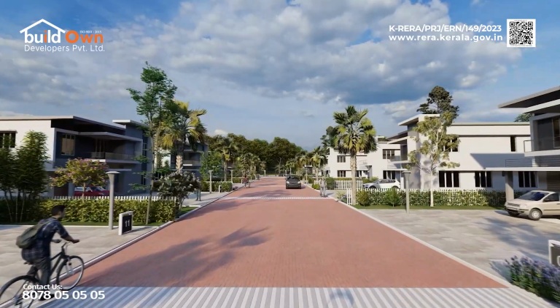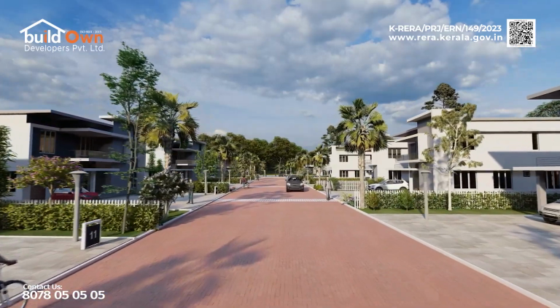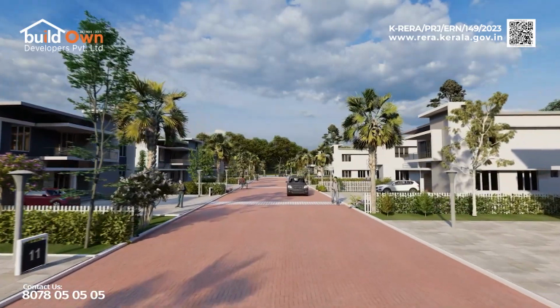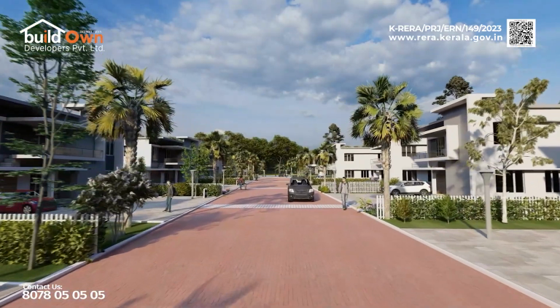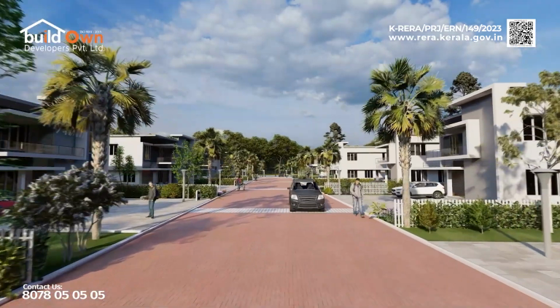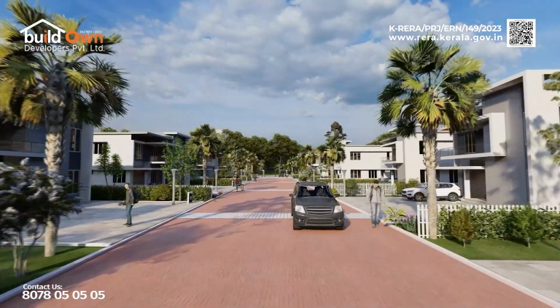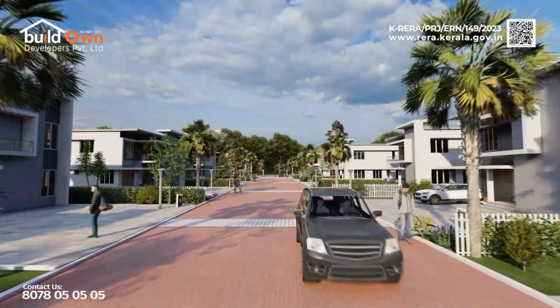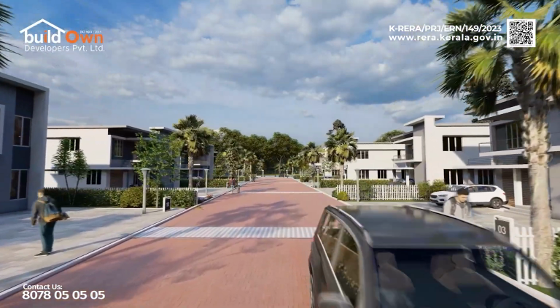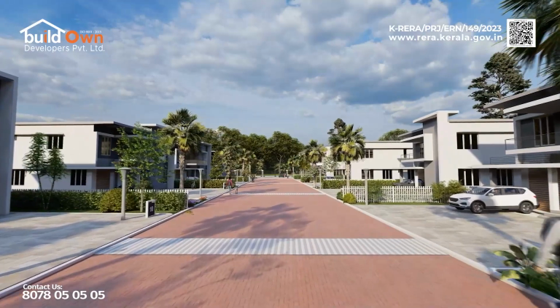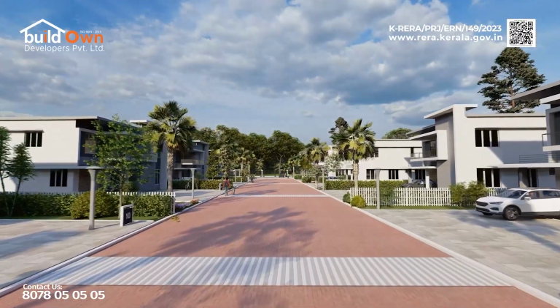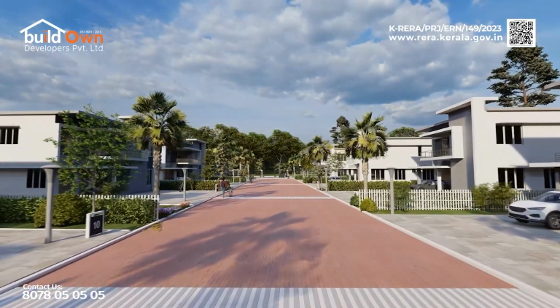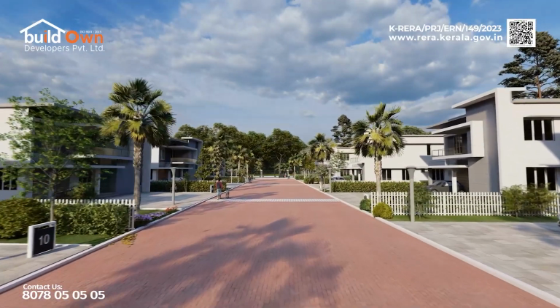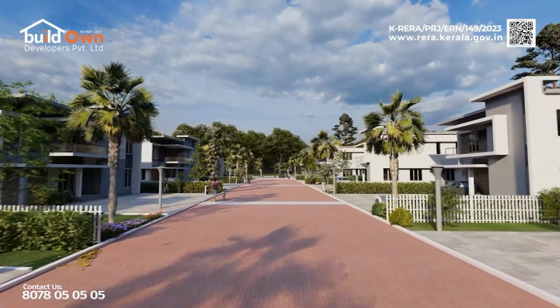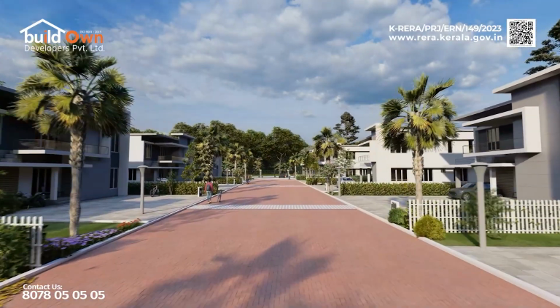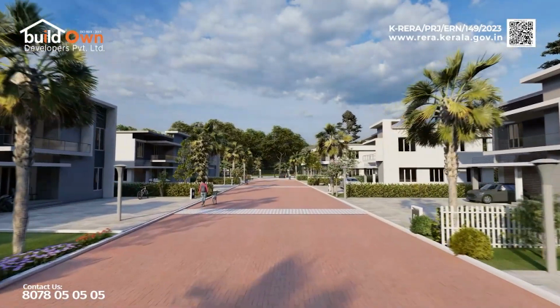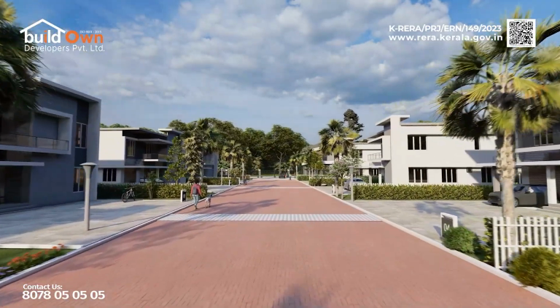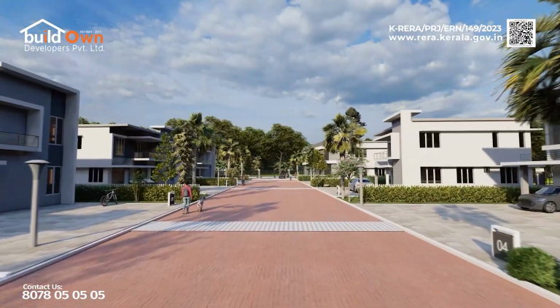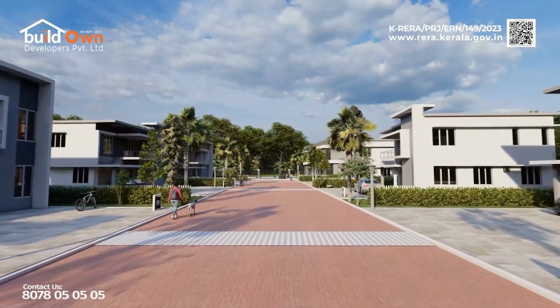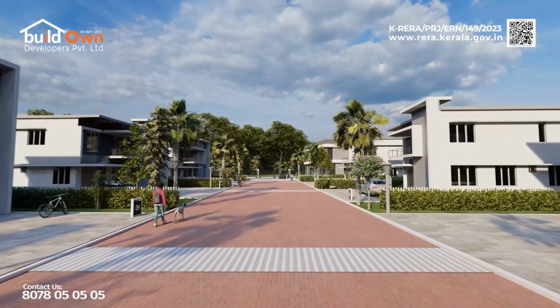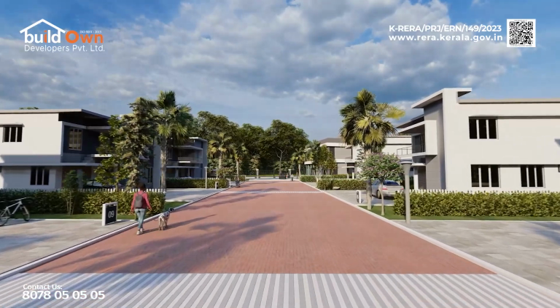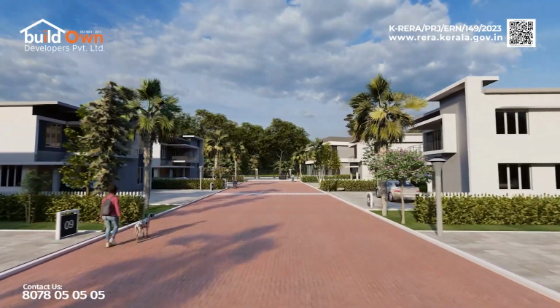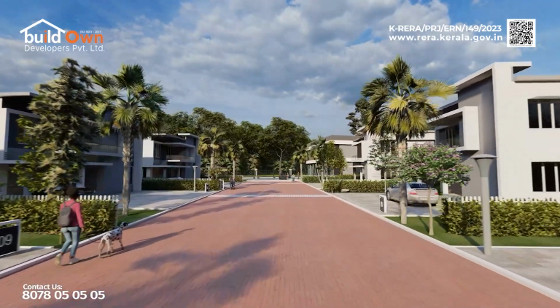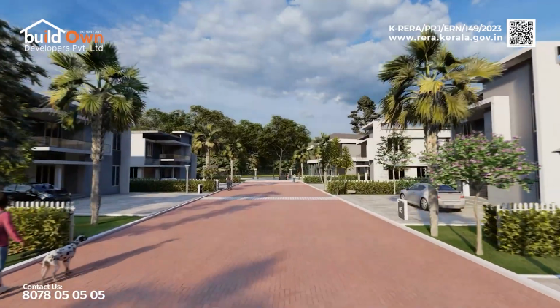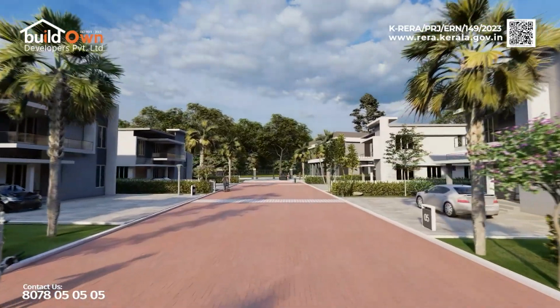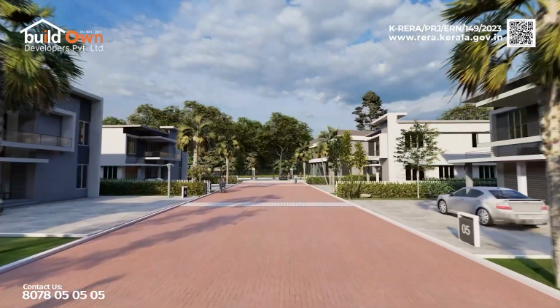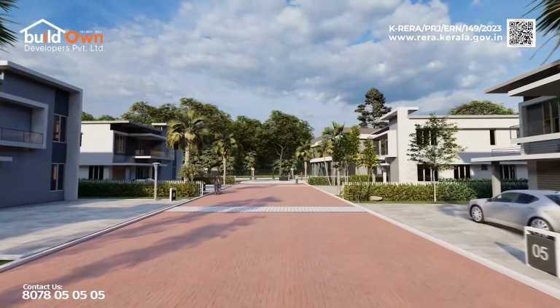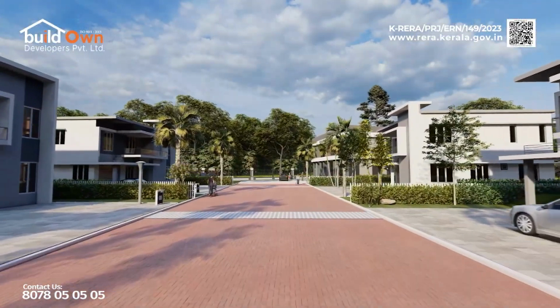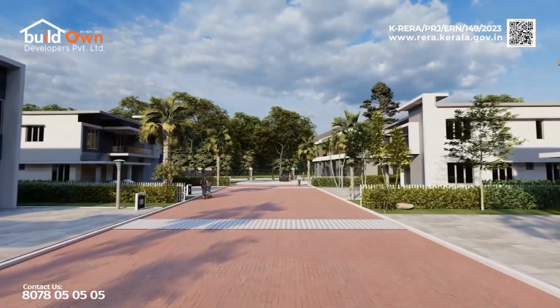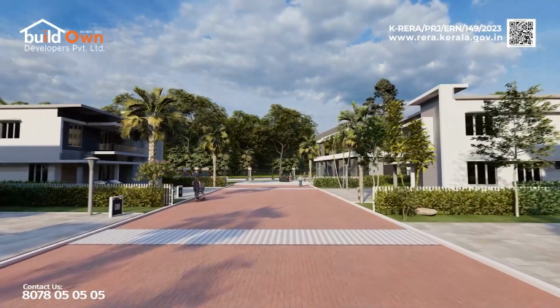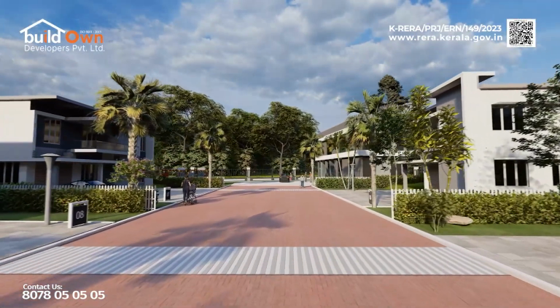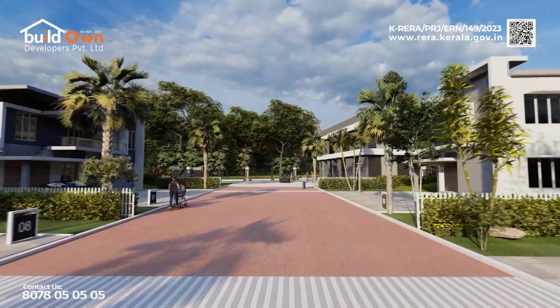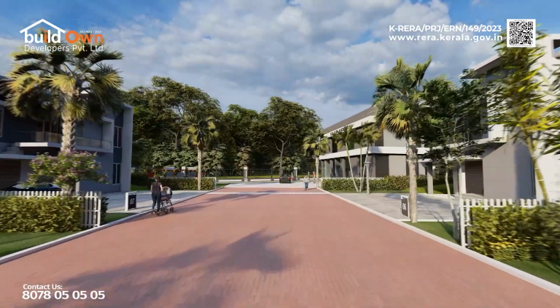We have also incorporated a well and corporate water facility into the project to guarantee access to abundant water year-round. Our contemporary villas boast modern fixtures and fittings, built with expertise honed over two generations.